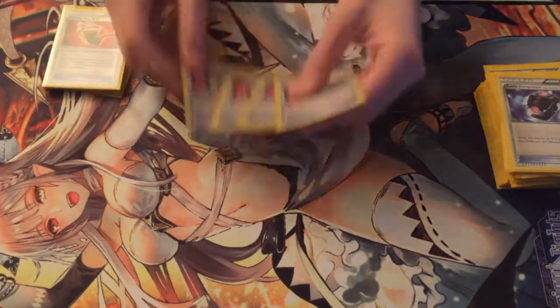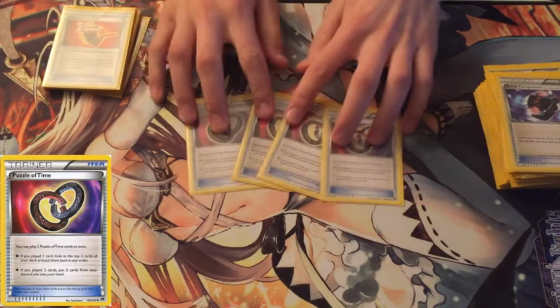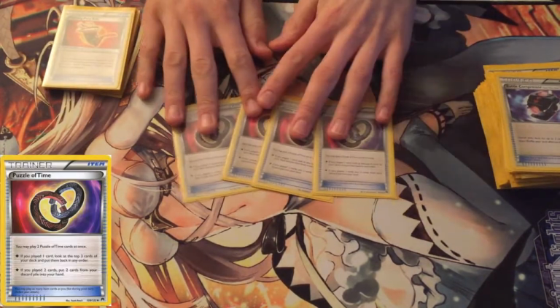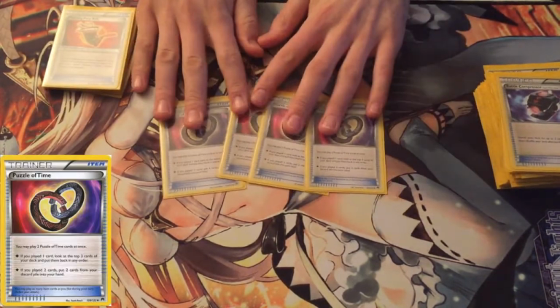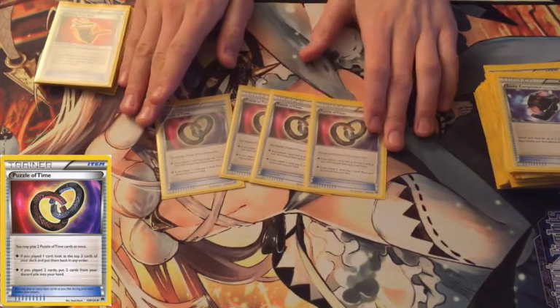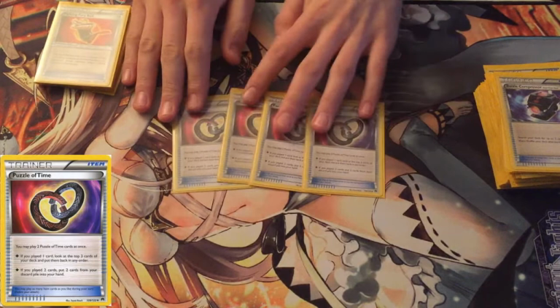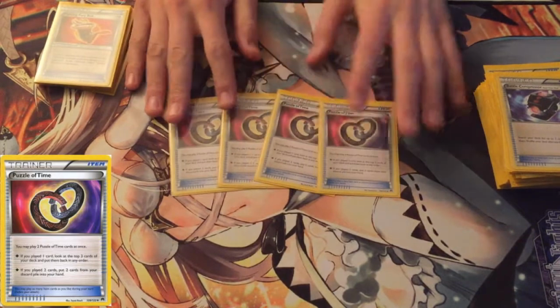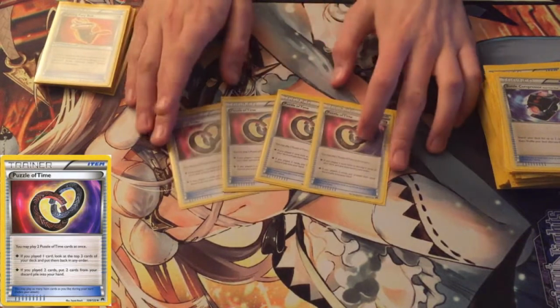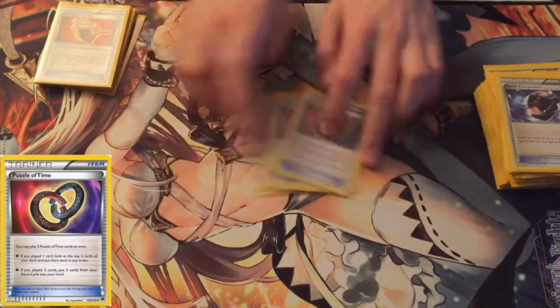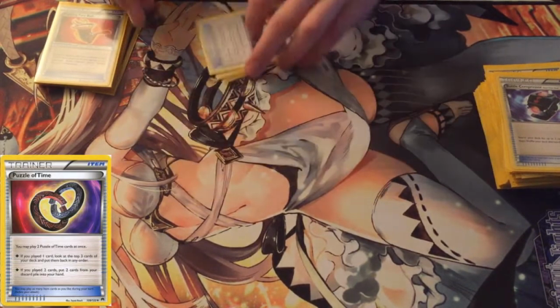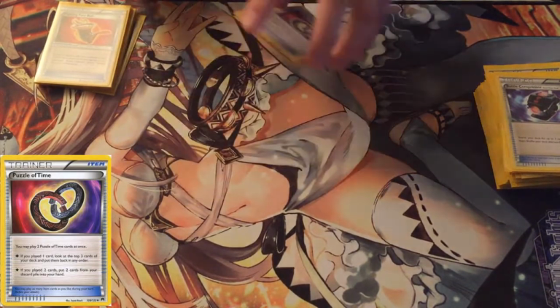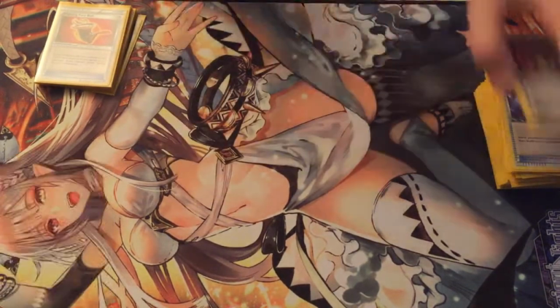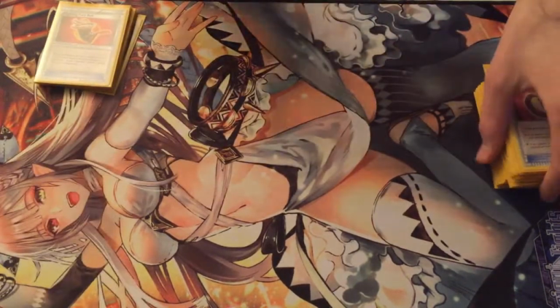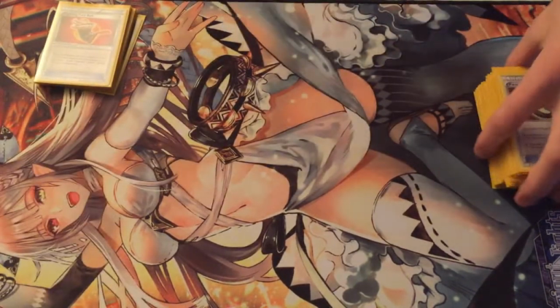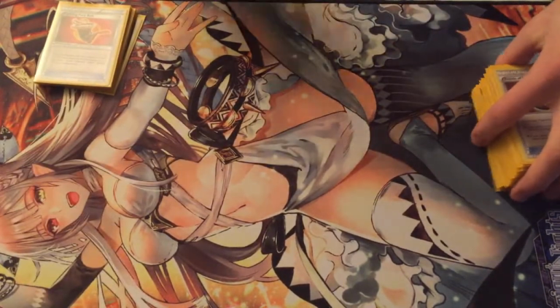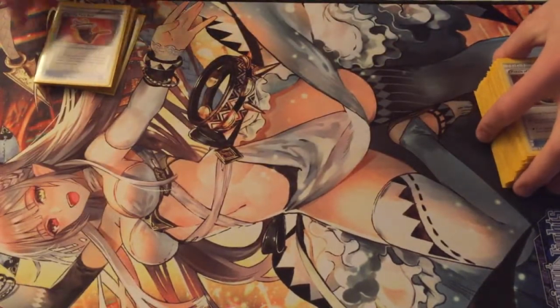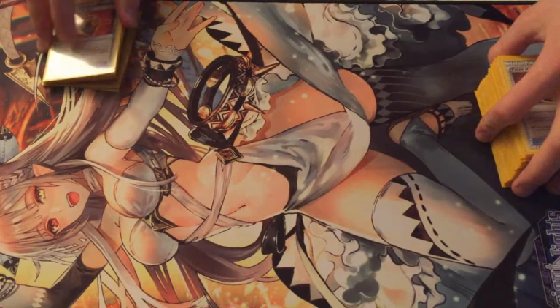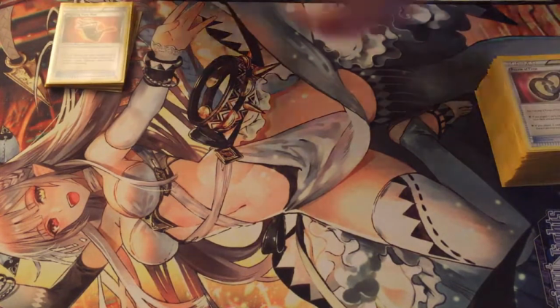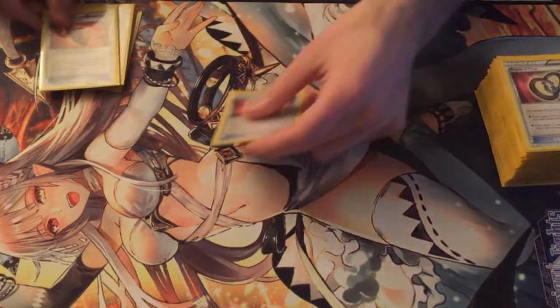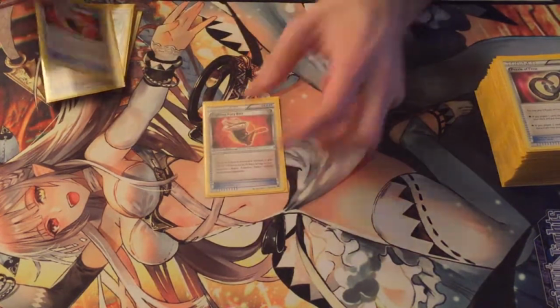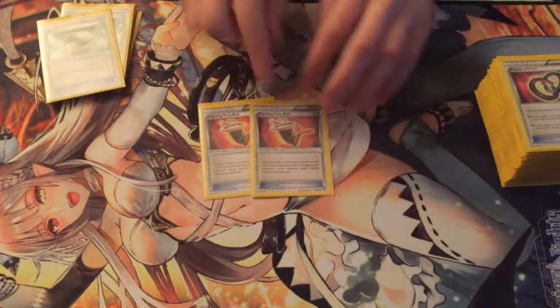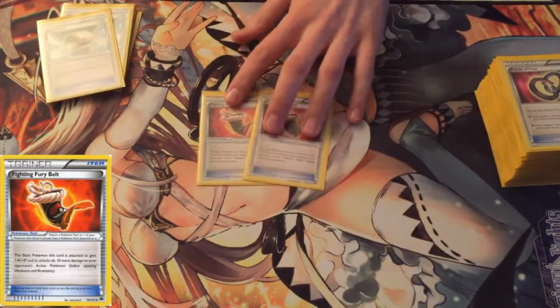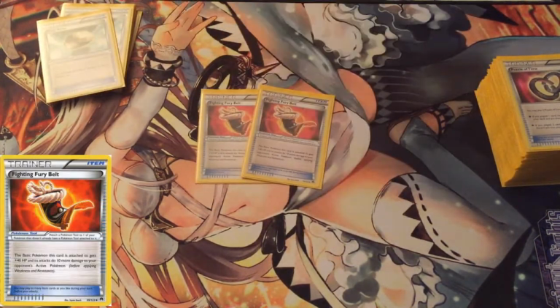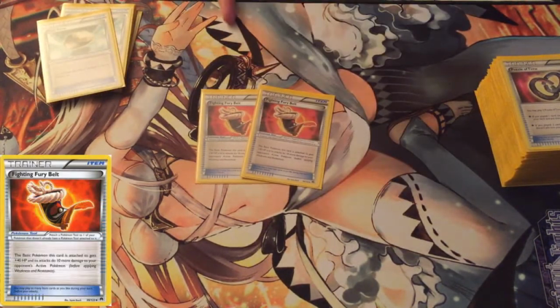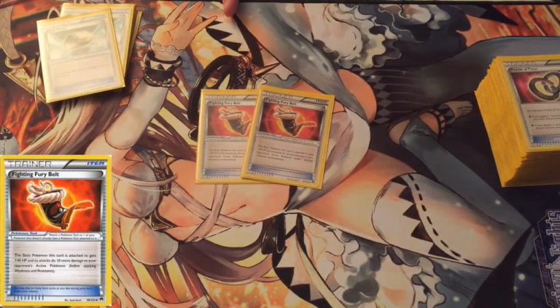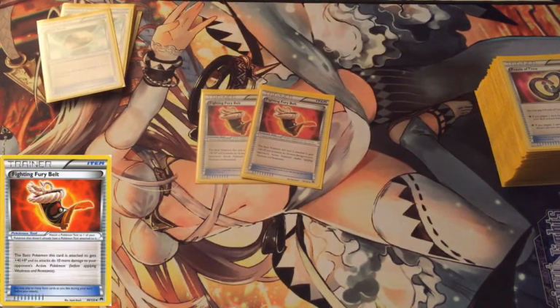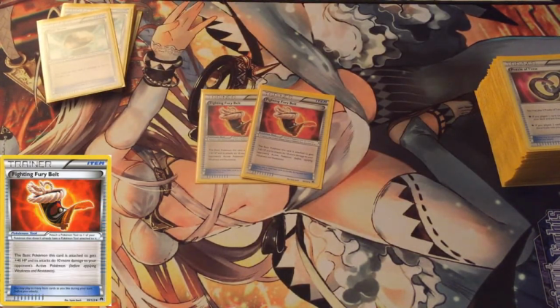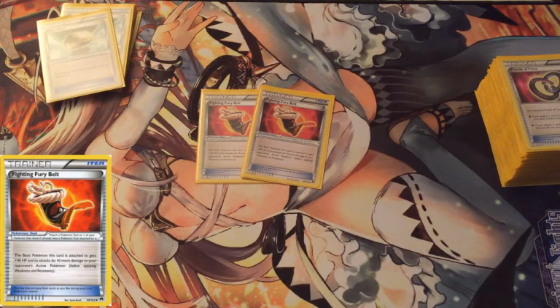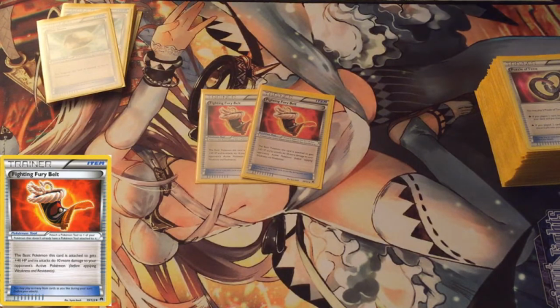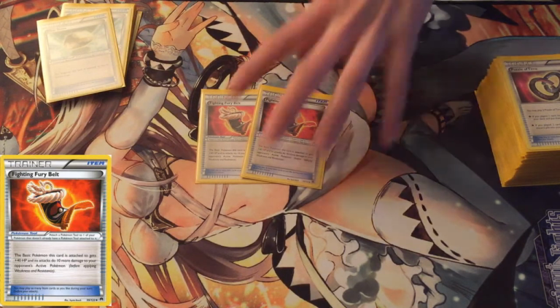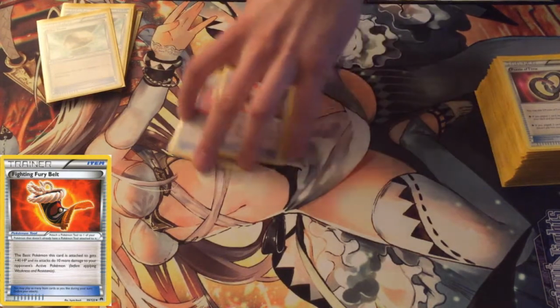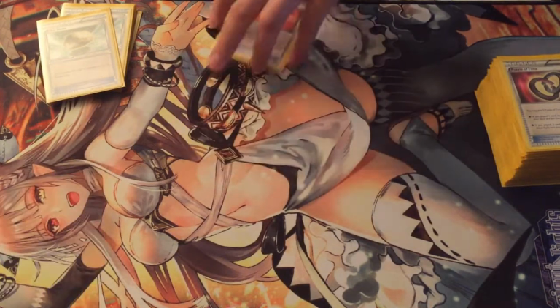Four Puzzle of Time — so good. I always use four Puzzle of Time late game. It'll just win you games. You can get like two VS Seekers back if you want. Two Fighting Fury Belts — this way you can put it on your Joltik and they can't Sky Return for the knock, because that always really feels bad.